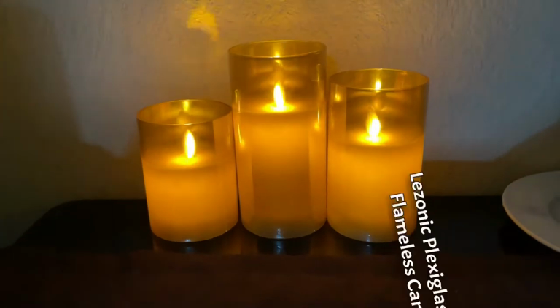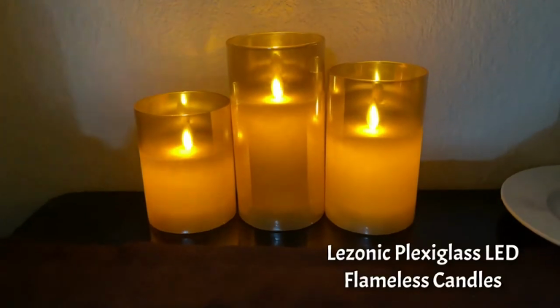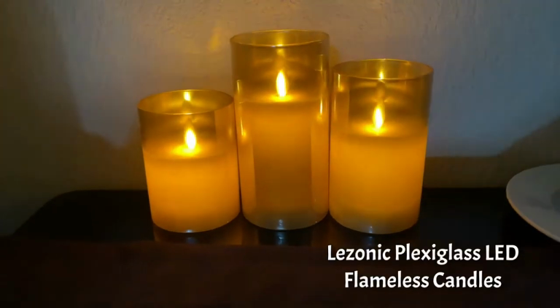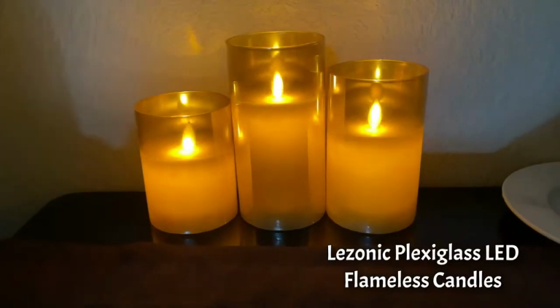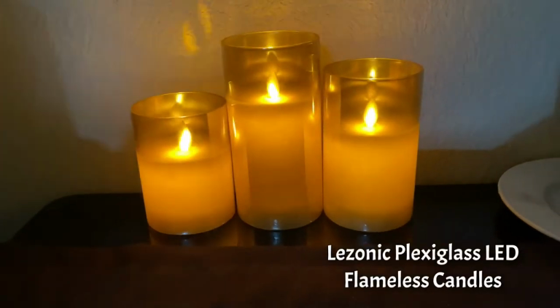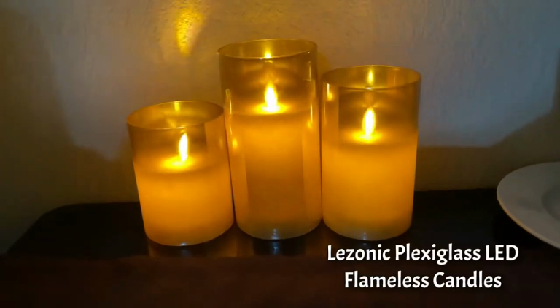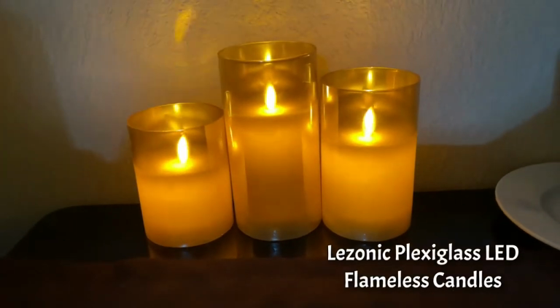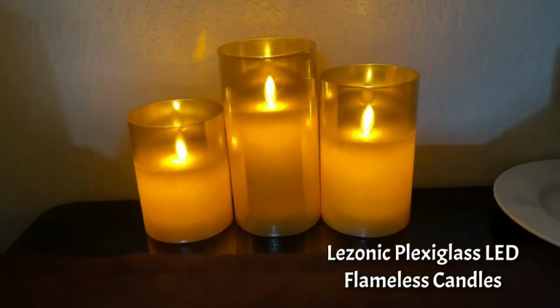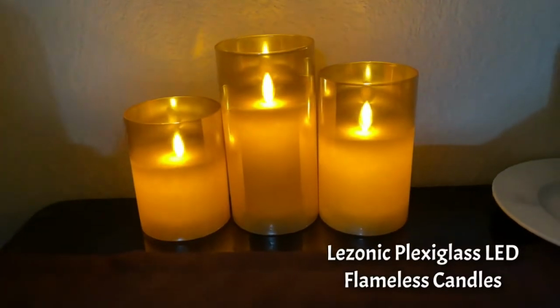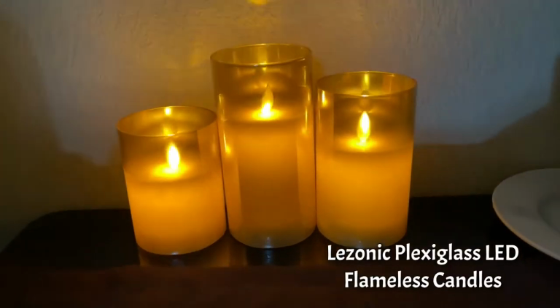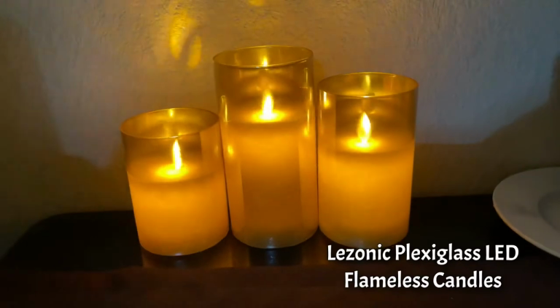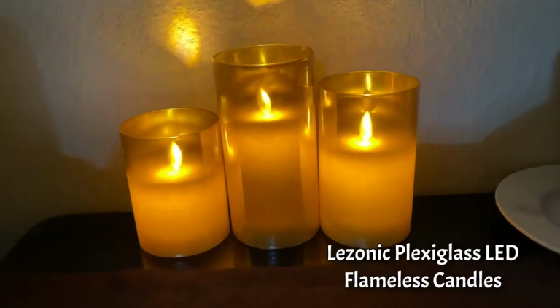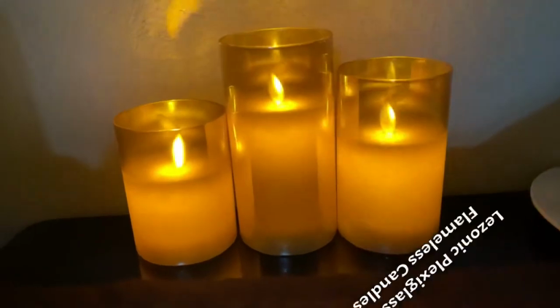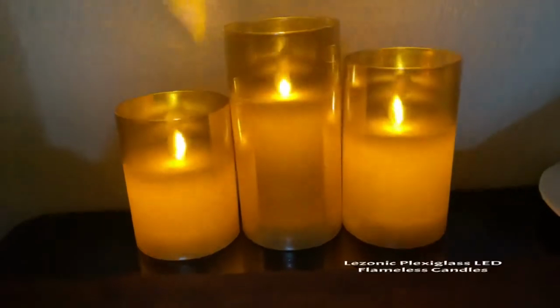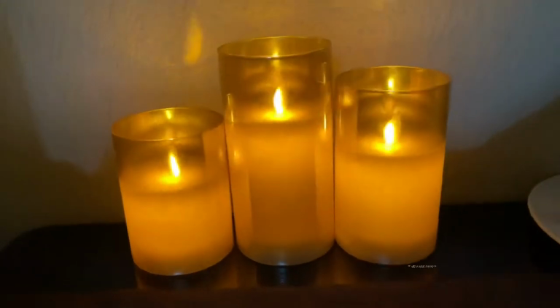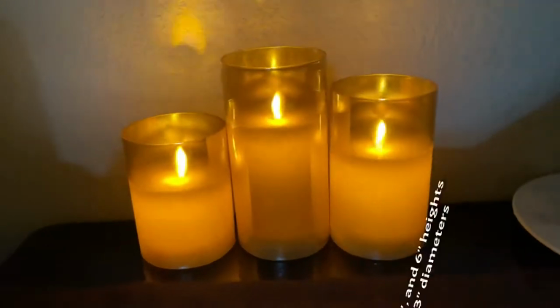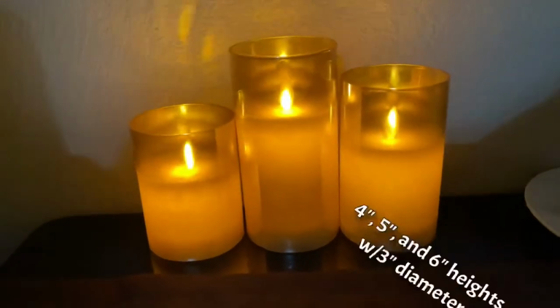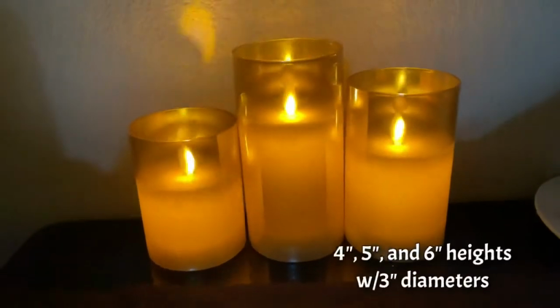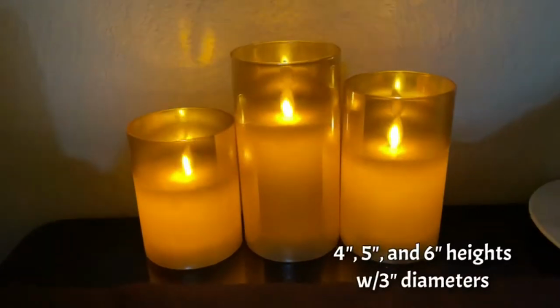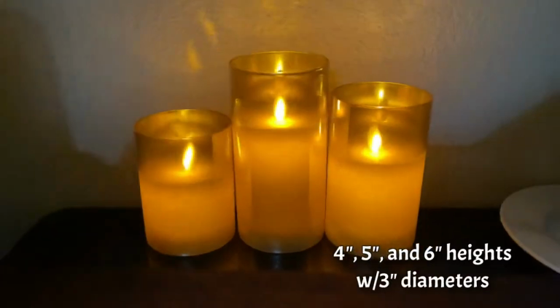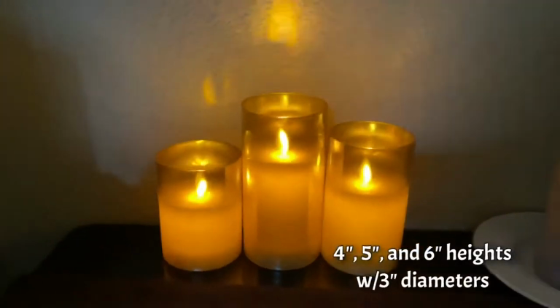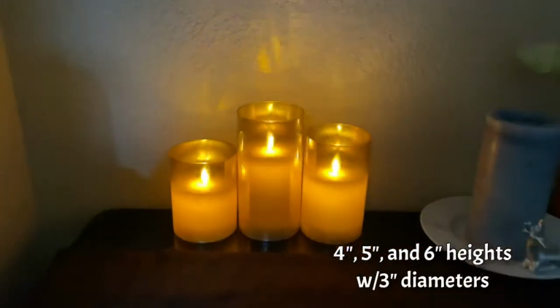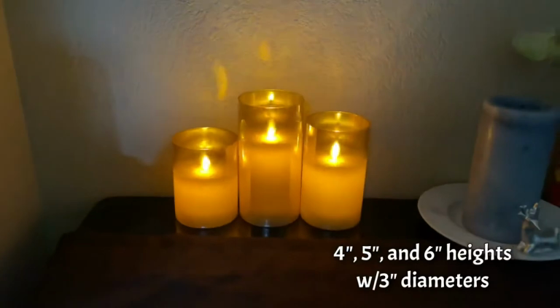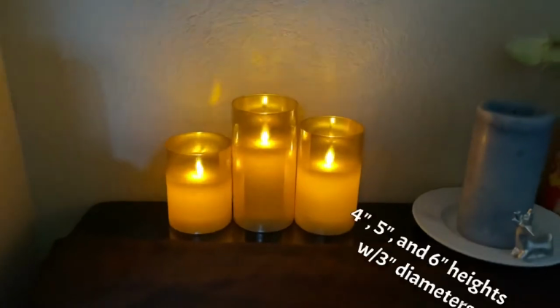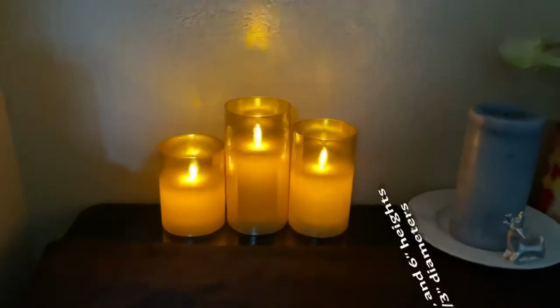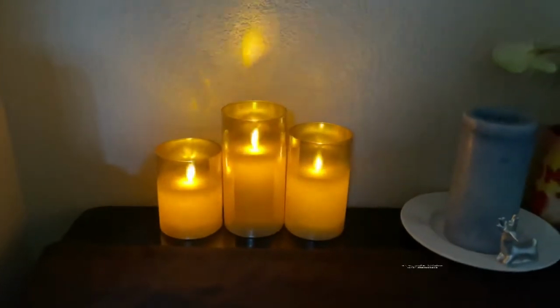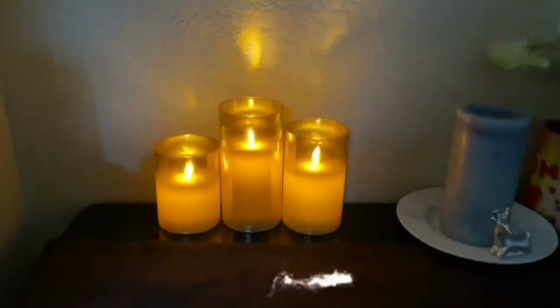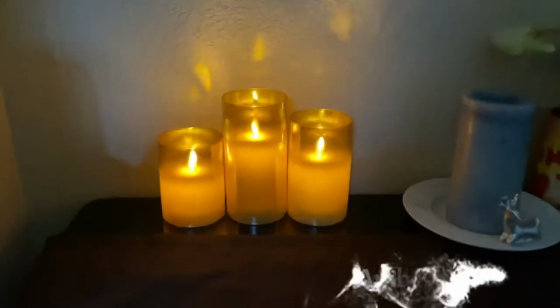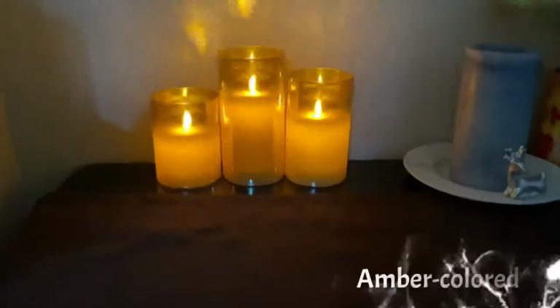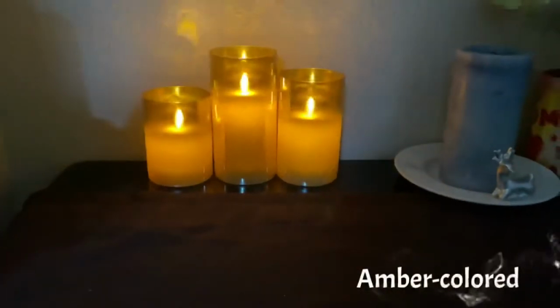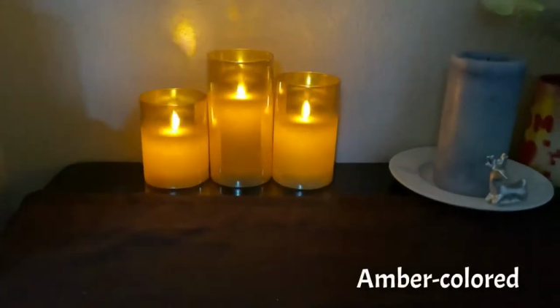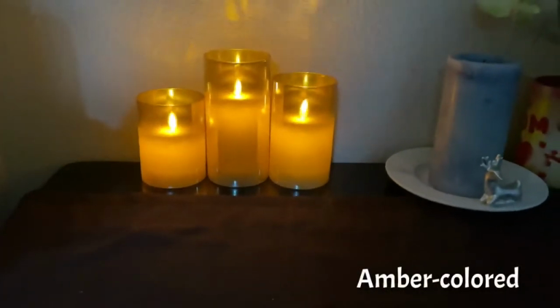Today I'm reviewing this set of three Lizonic flameless candles. They are really cool. As you can see, it looks like real flames dancing around.